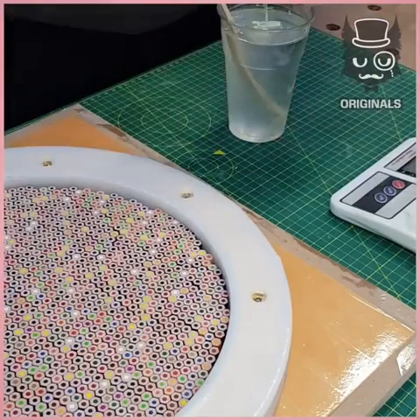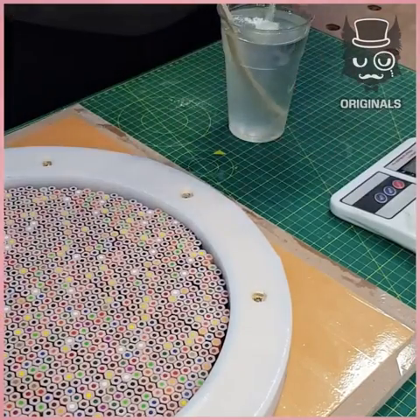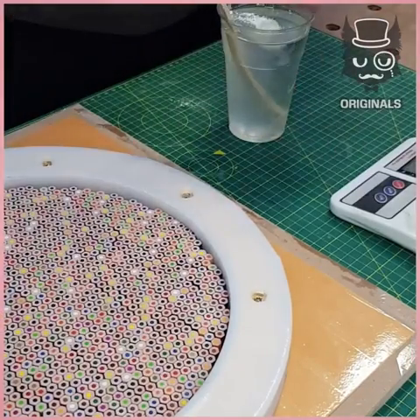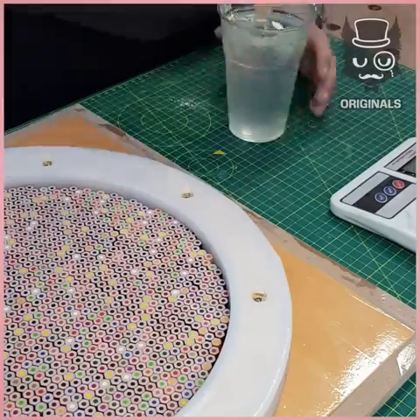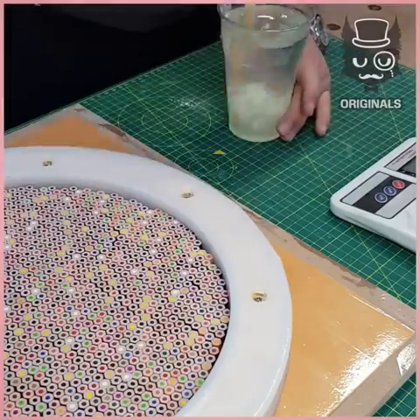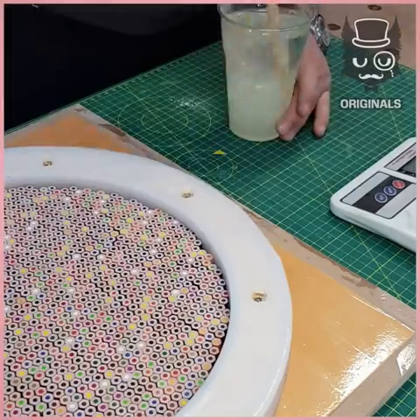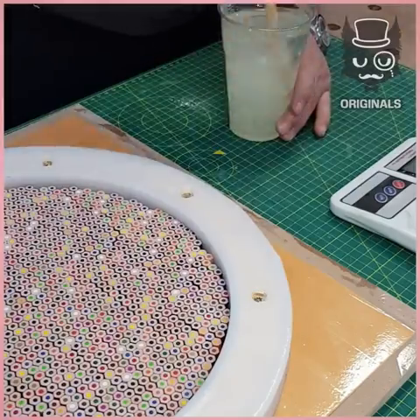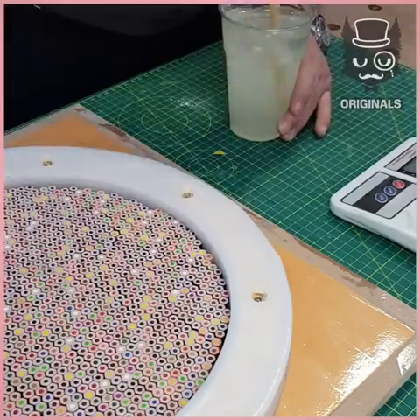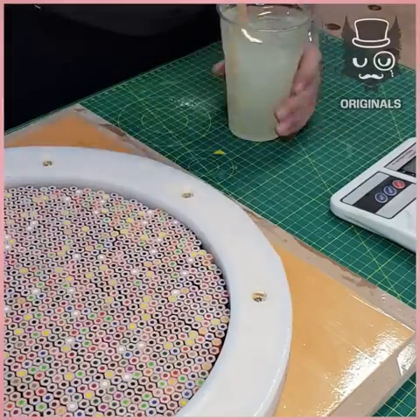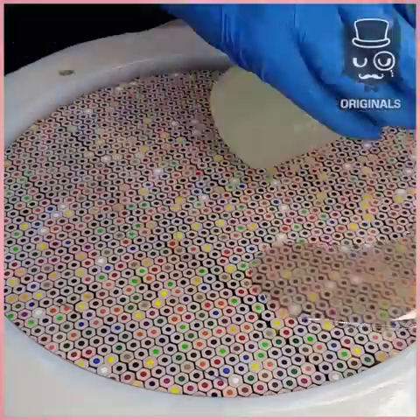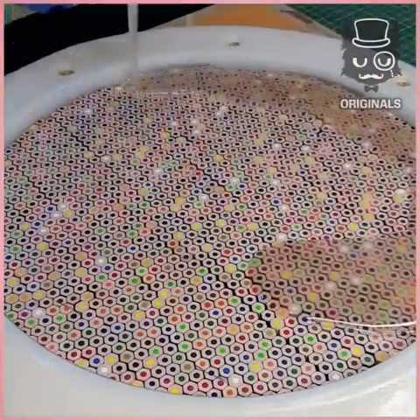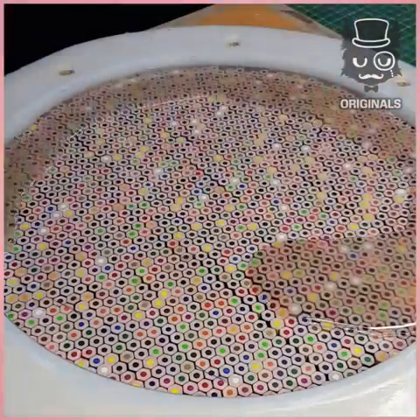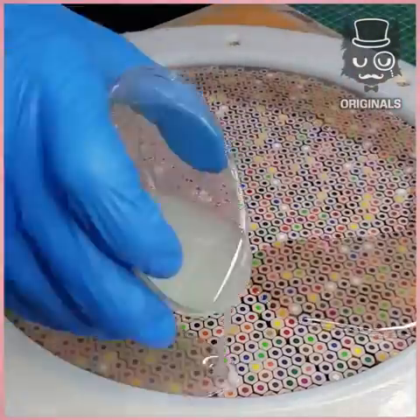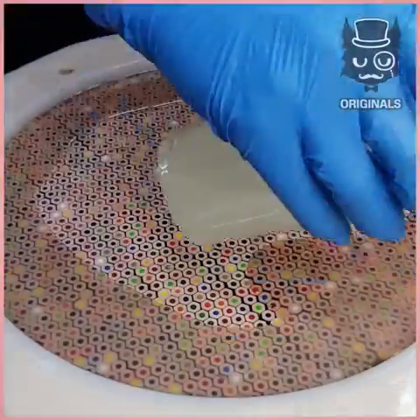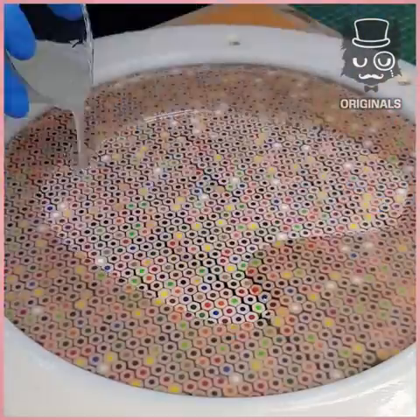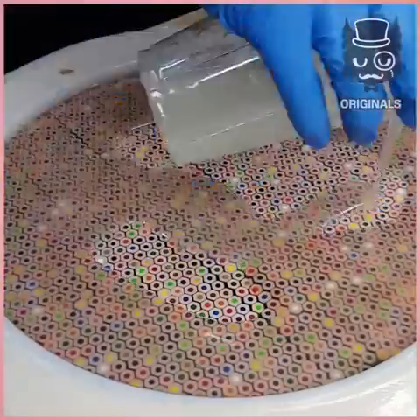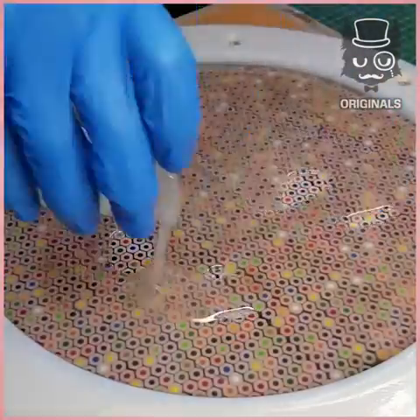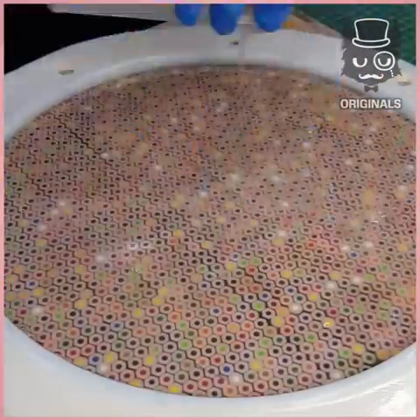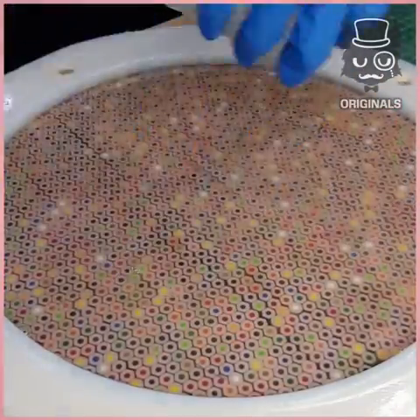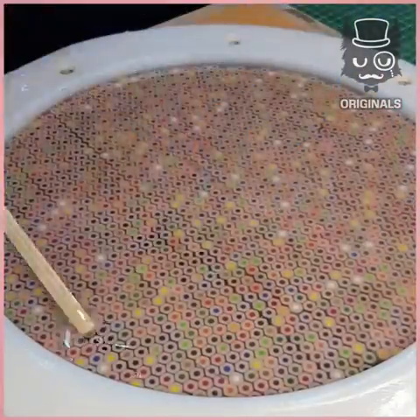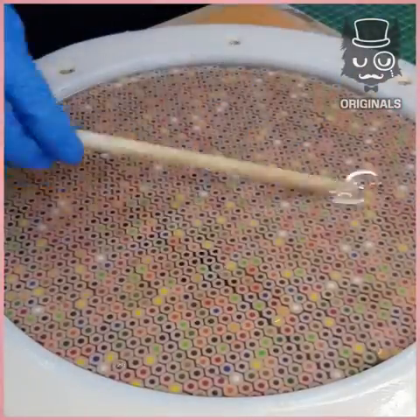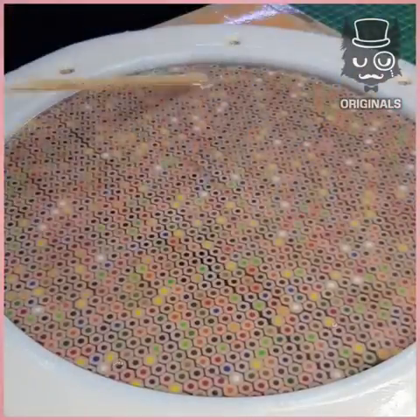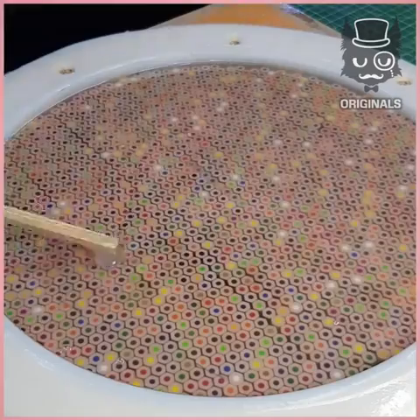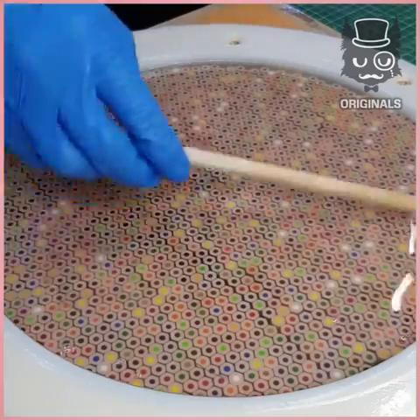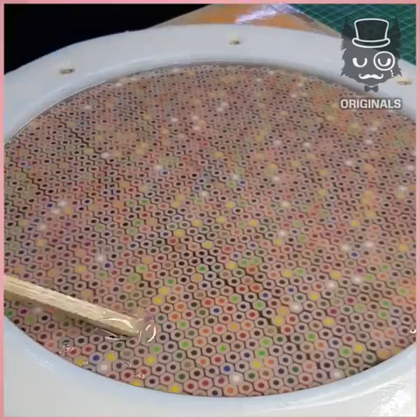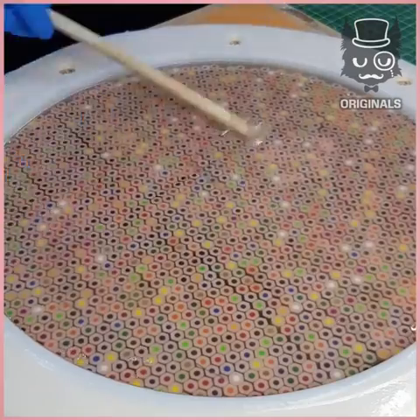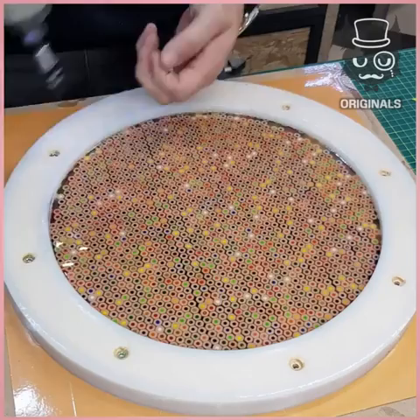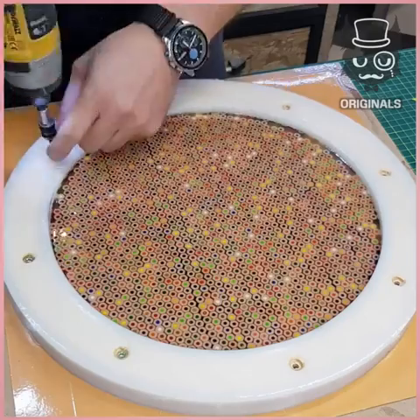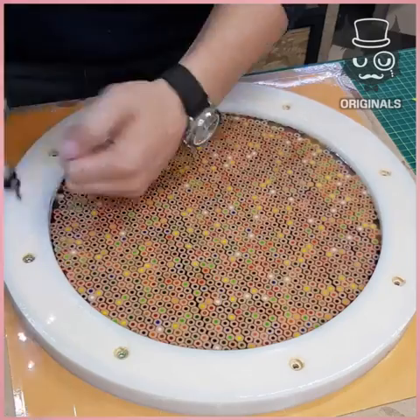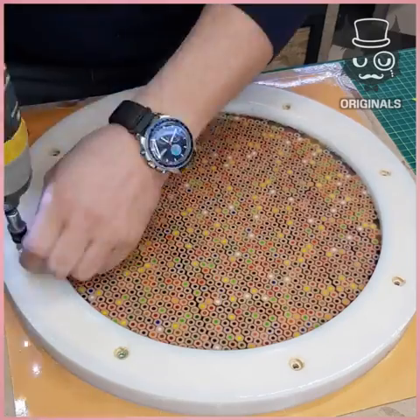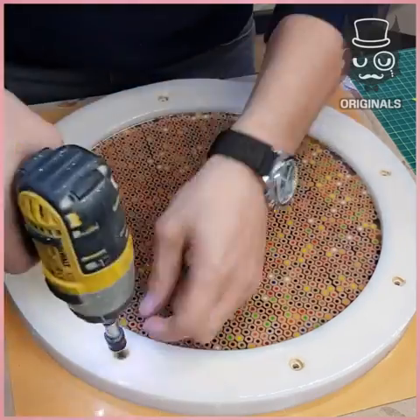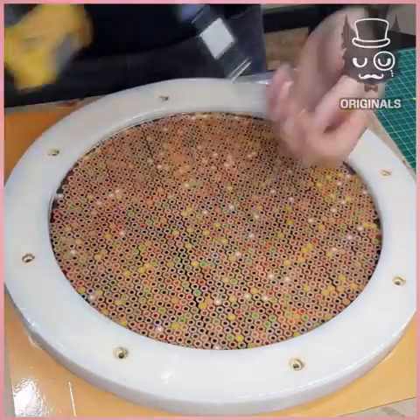We're applying resin just to get everything together. And then we're taking the frame off.